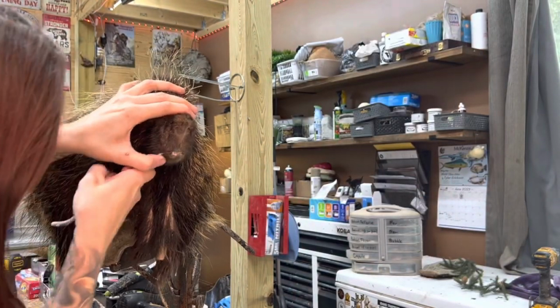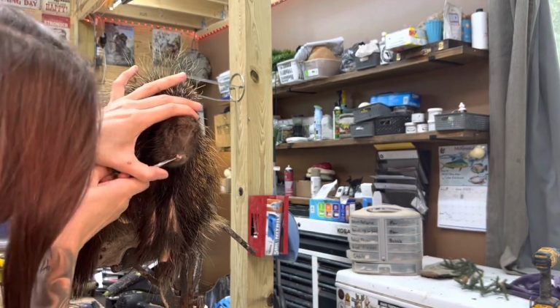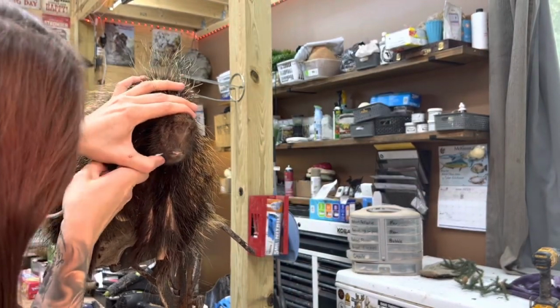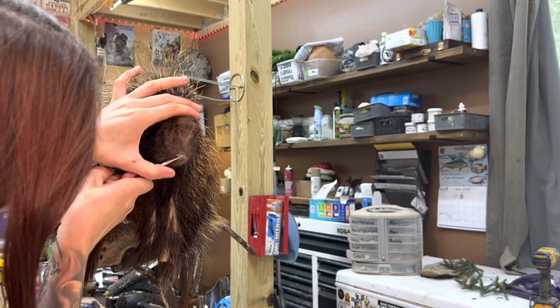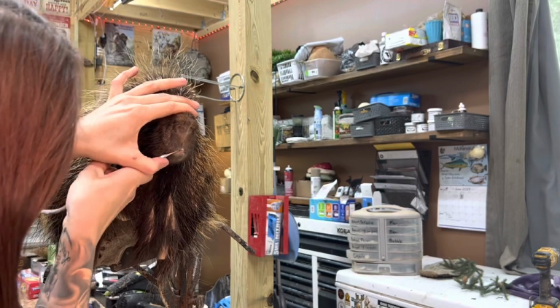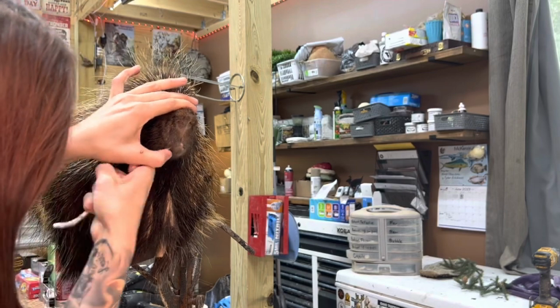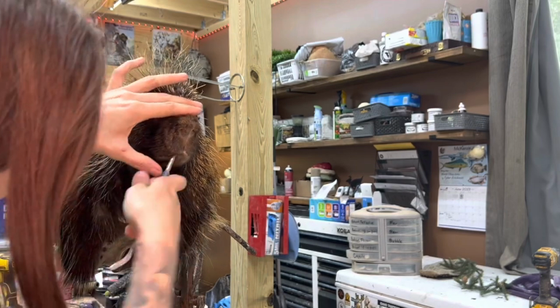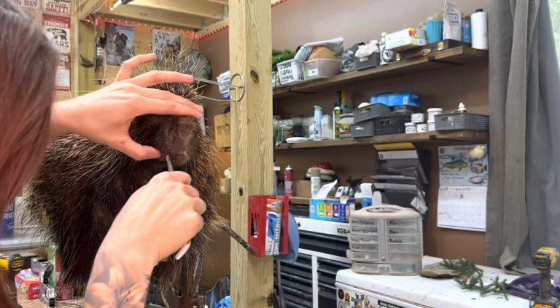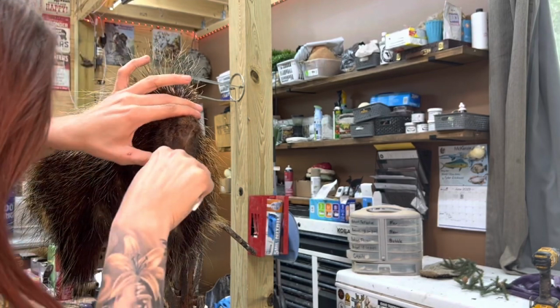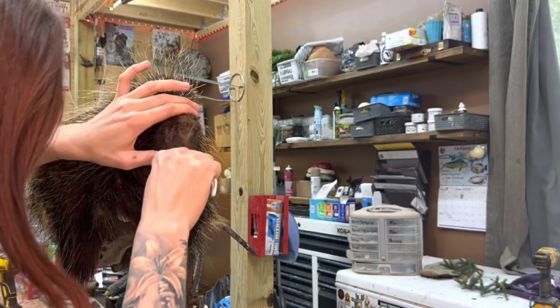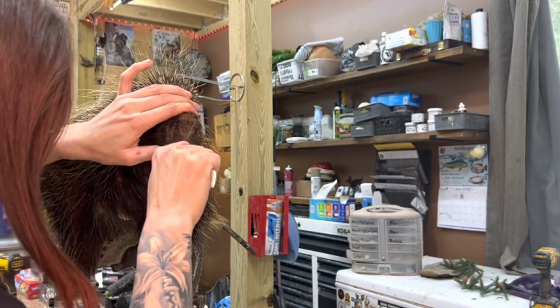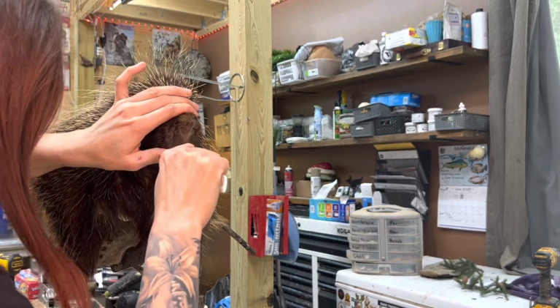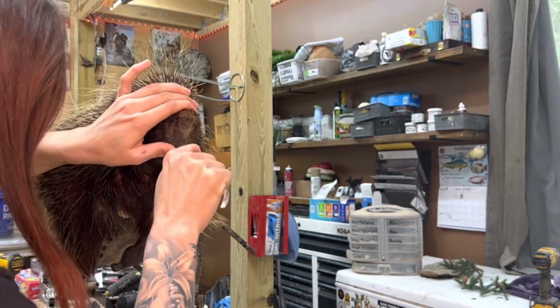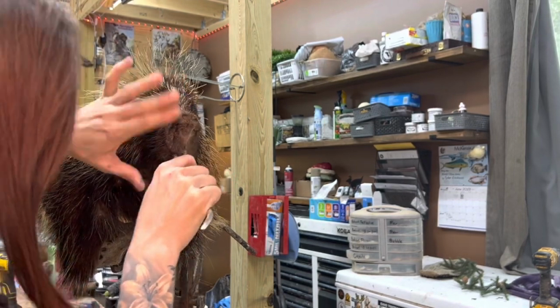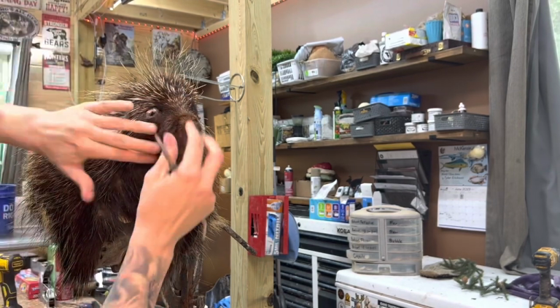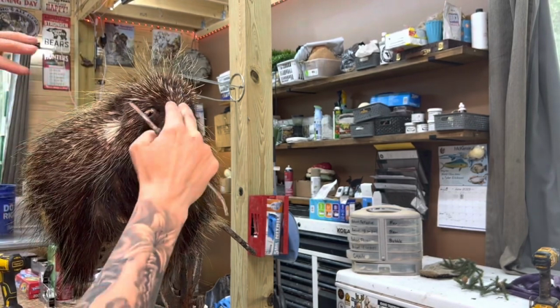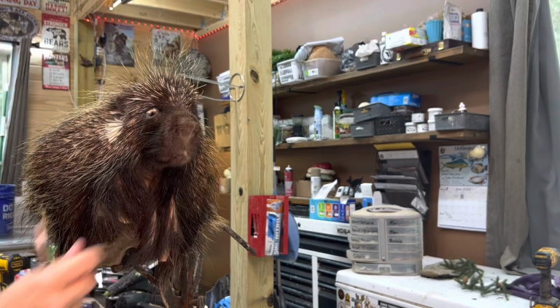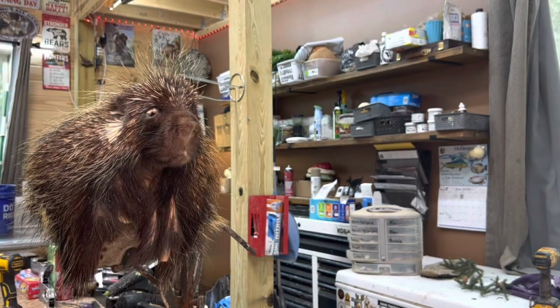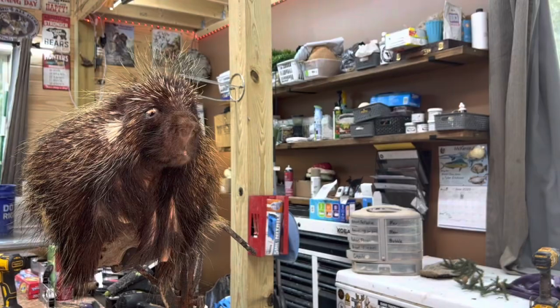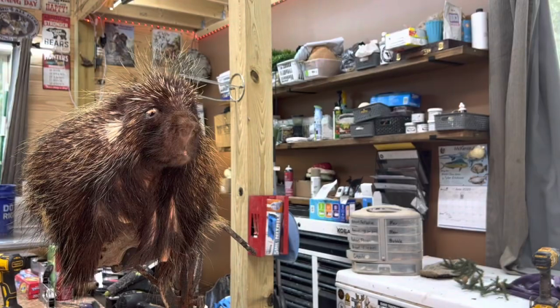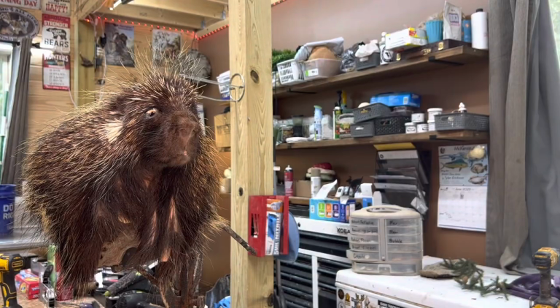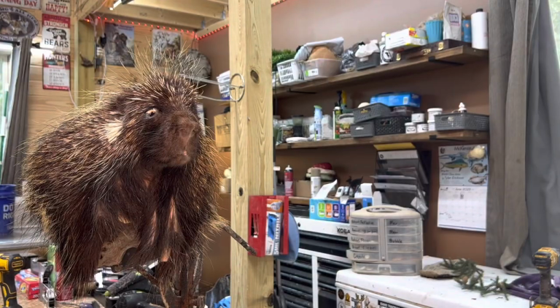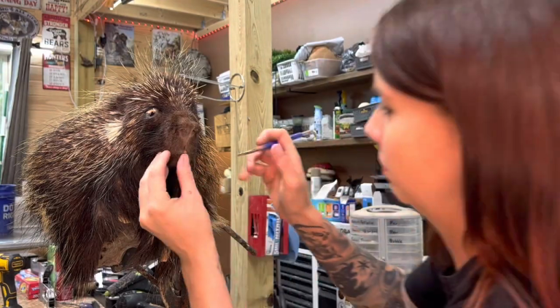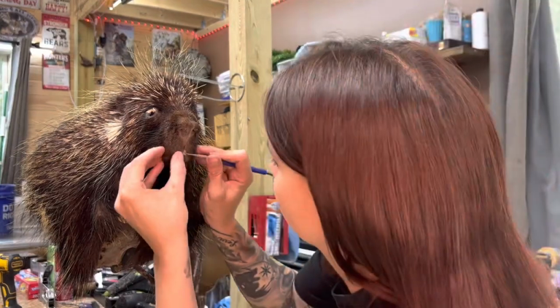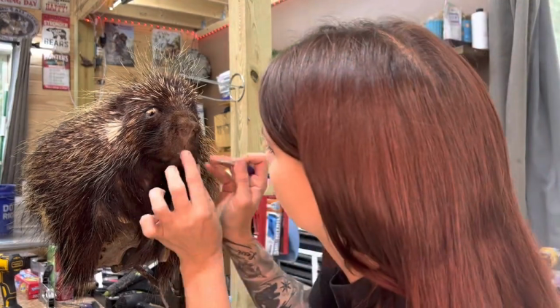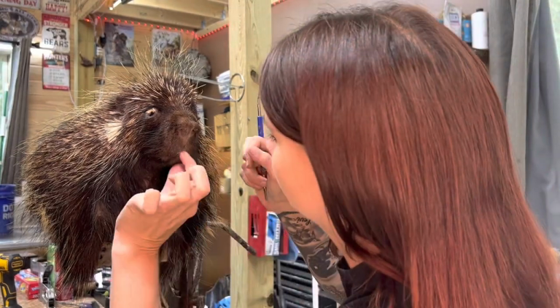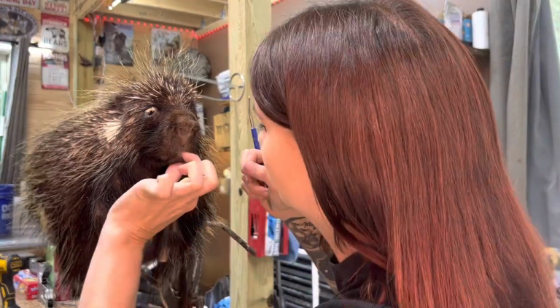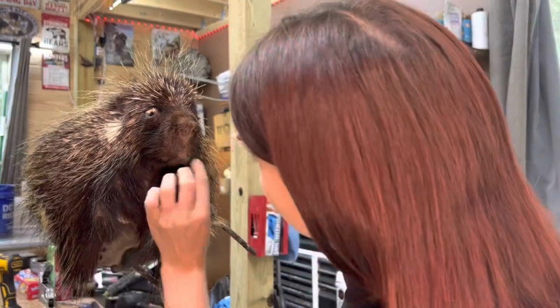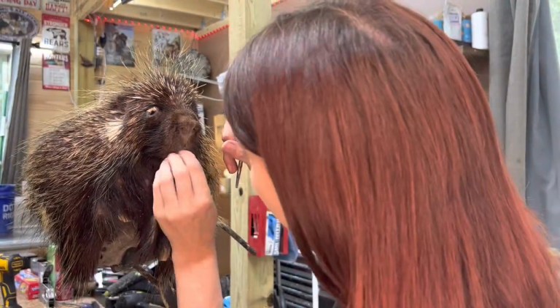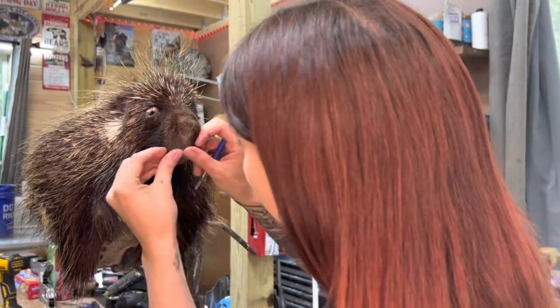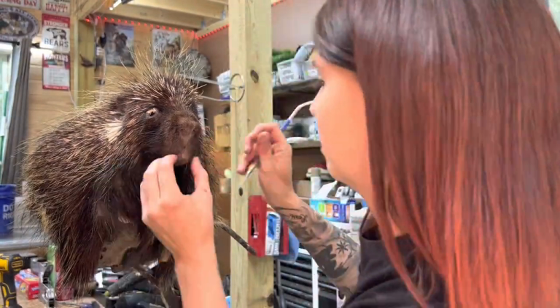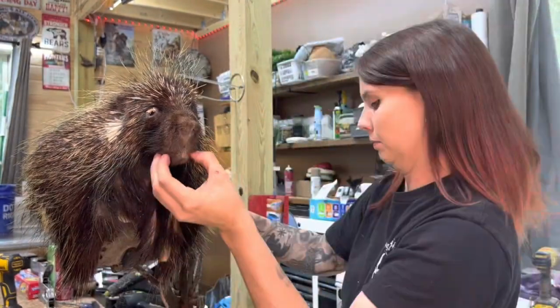Another nice thing about the pedestal is that I'm able to attach it to my mounting stand and not have to figure out how to hold this whole porcupine.